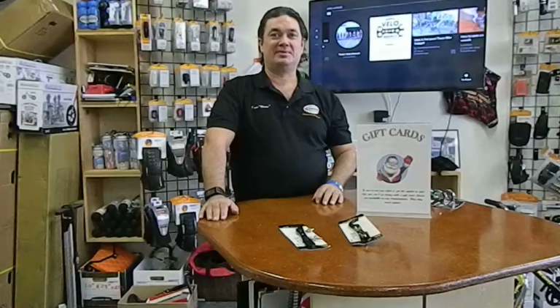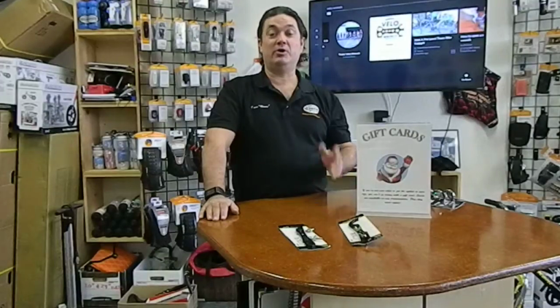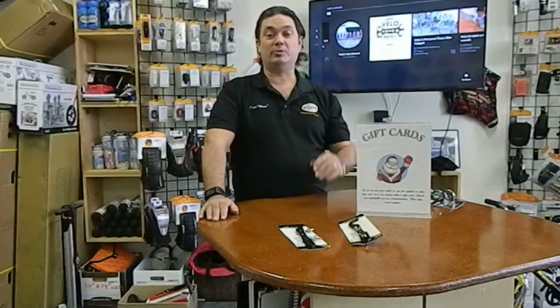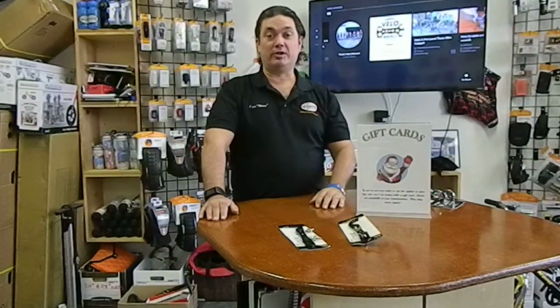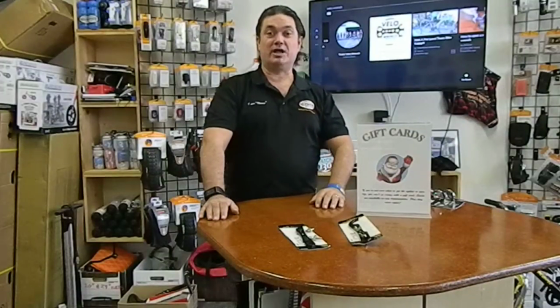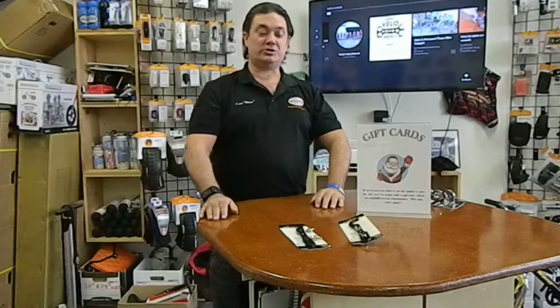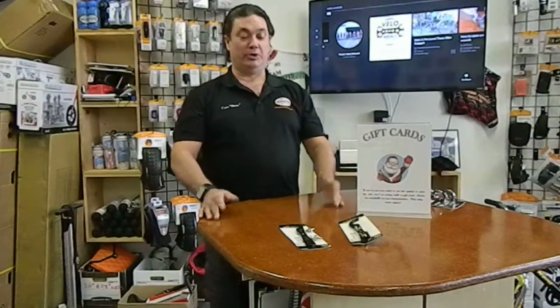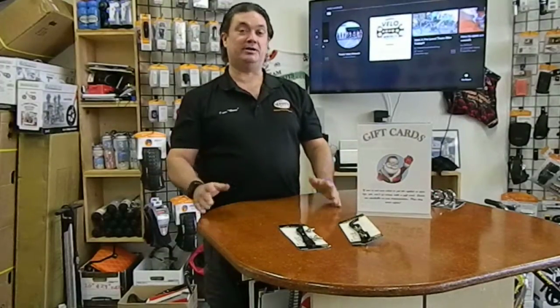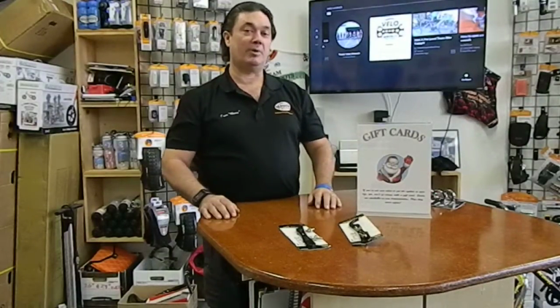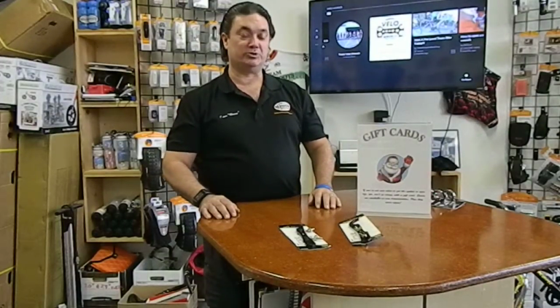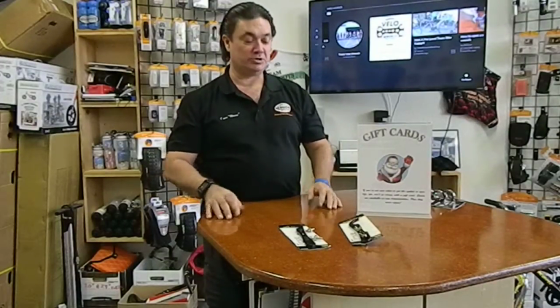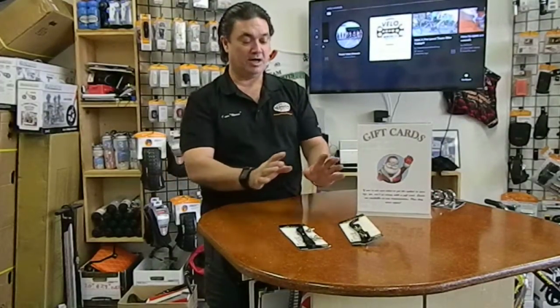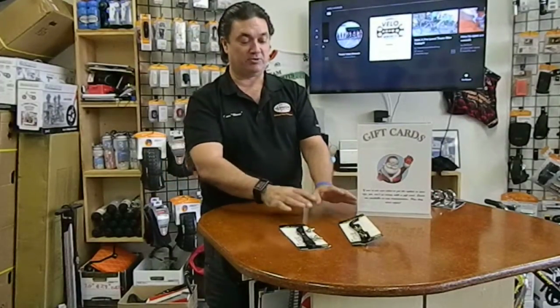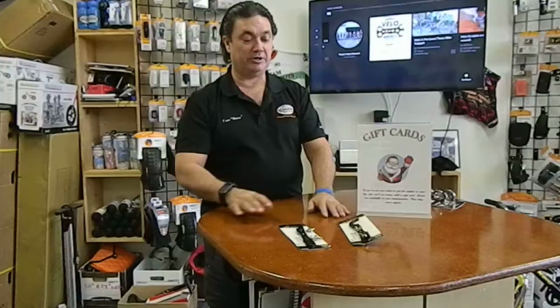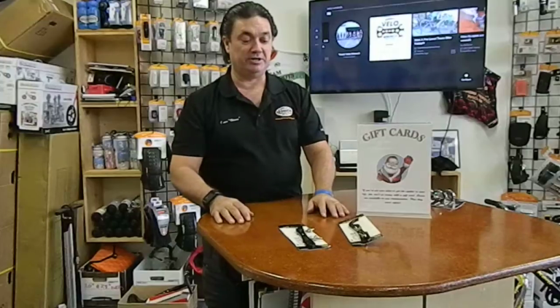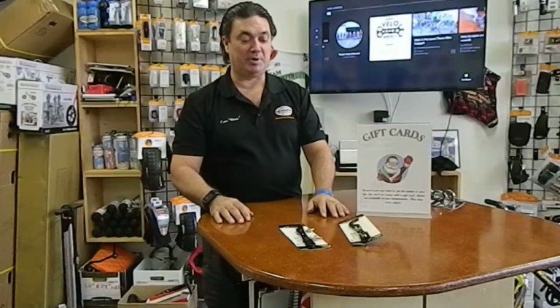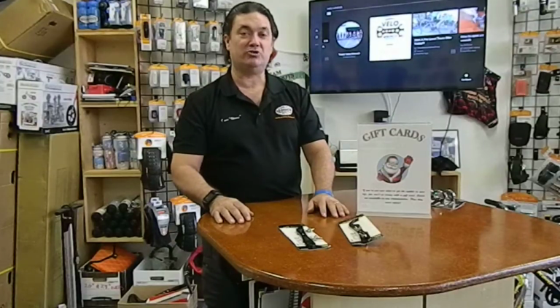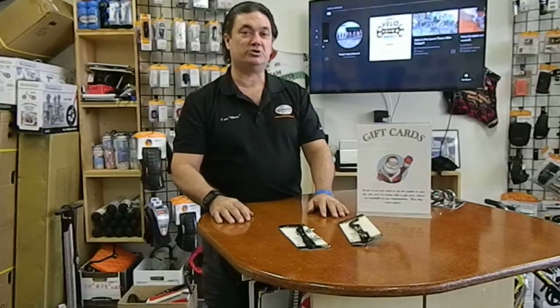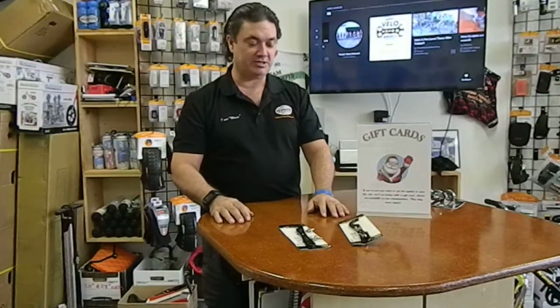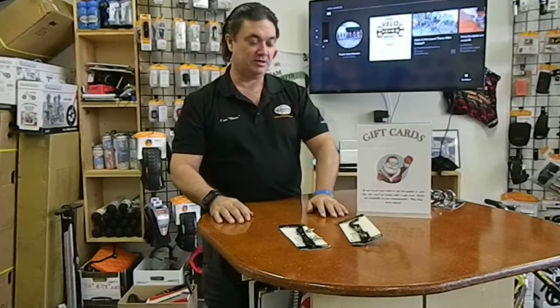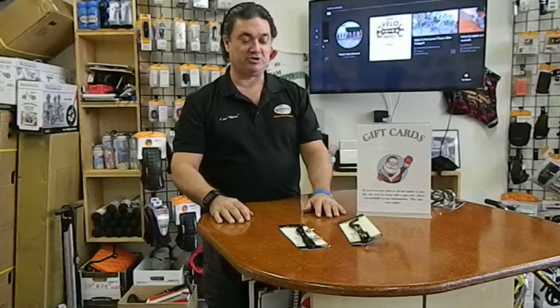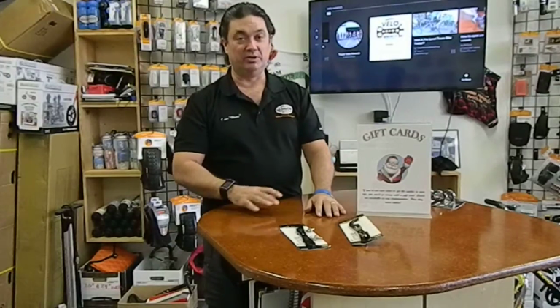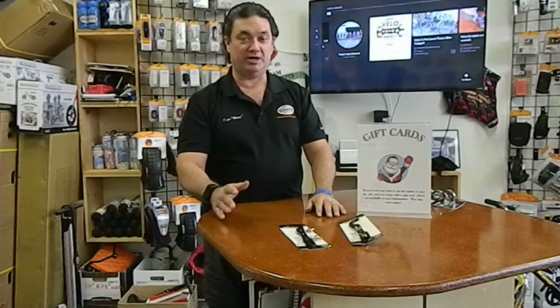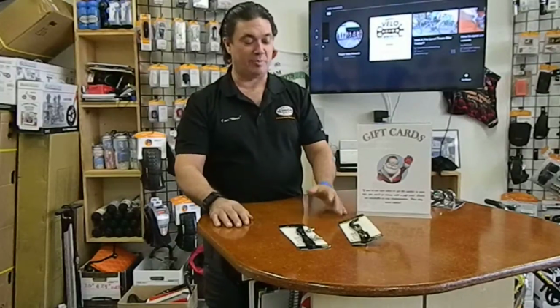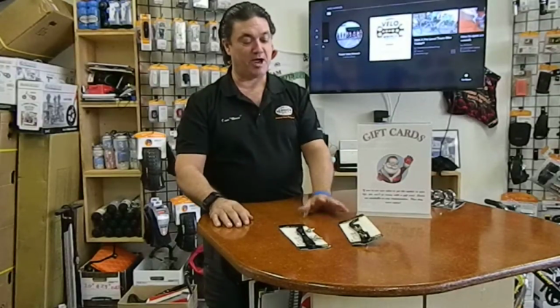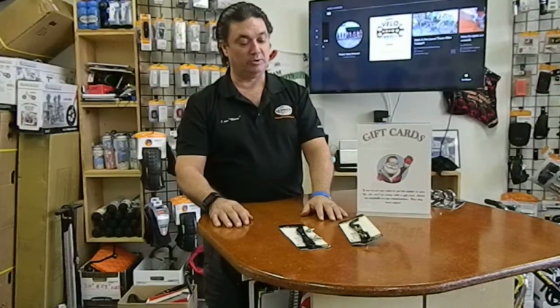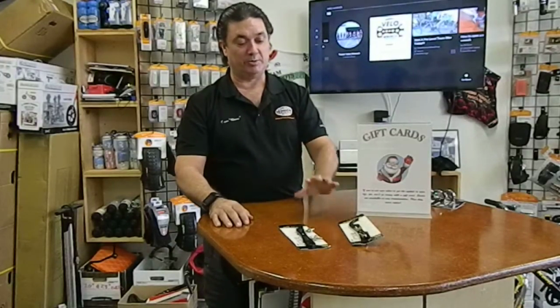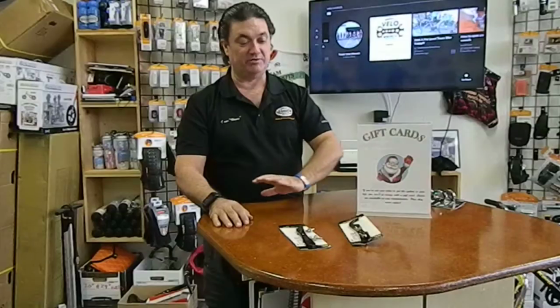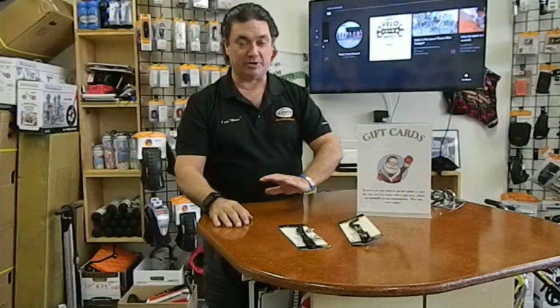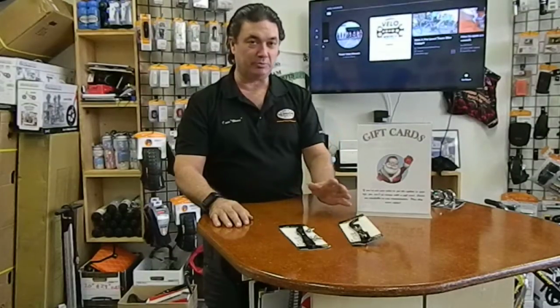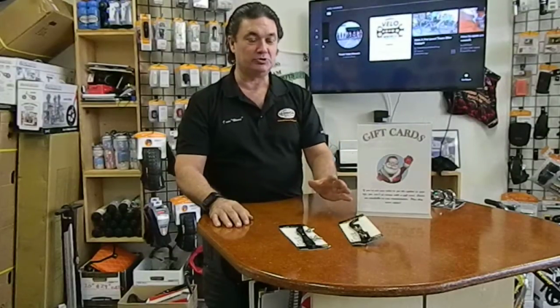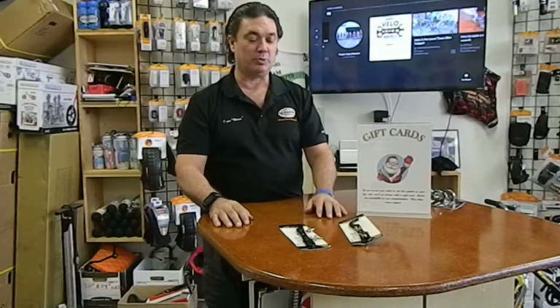Hey folks, welcome to the VeloWrench Lounge. We're here today to talk about some tools. The first one here is the Pedro's Trixie. We love Pedro's — Matty Bracken, the owner of the company, has given us some incredible tools to work with.